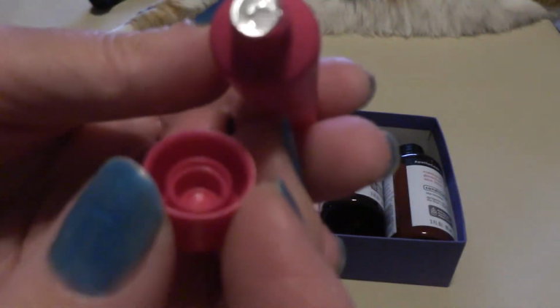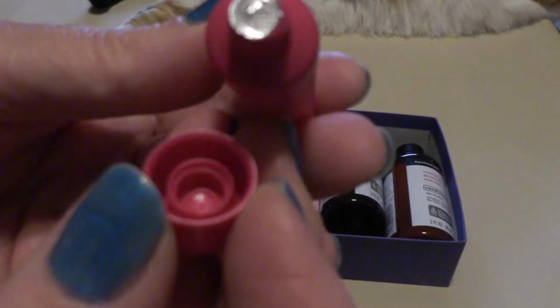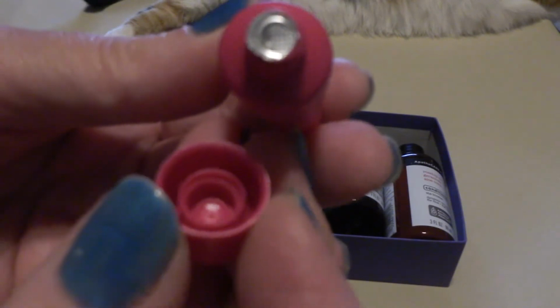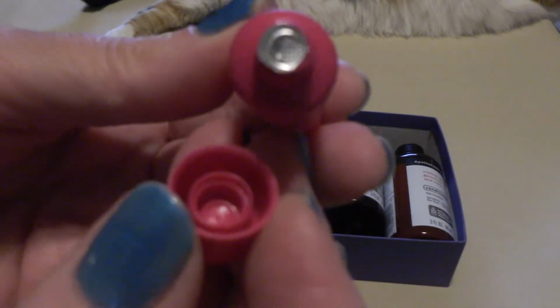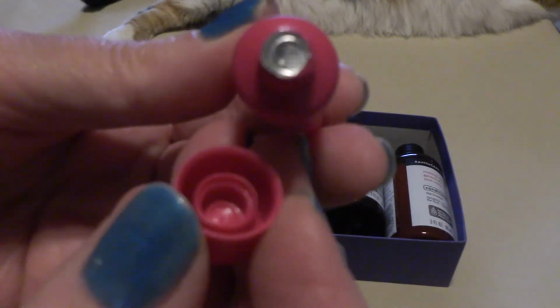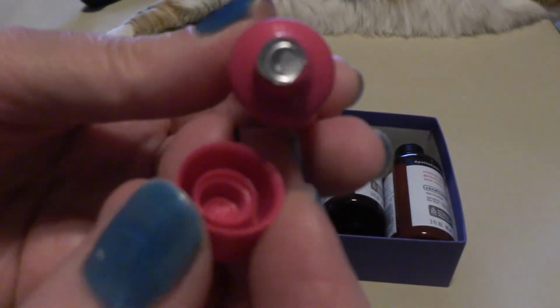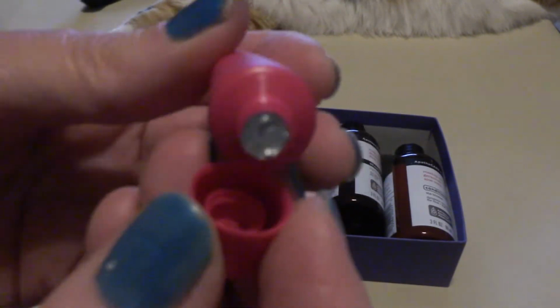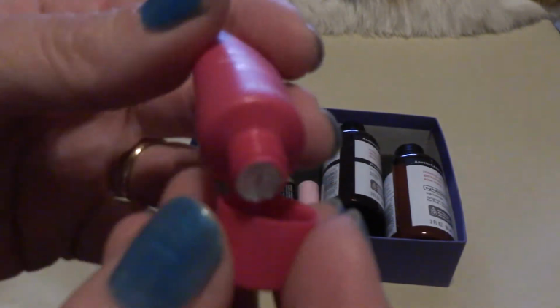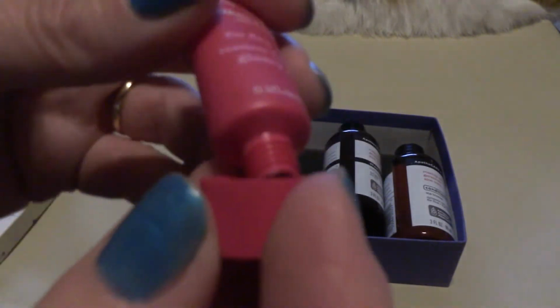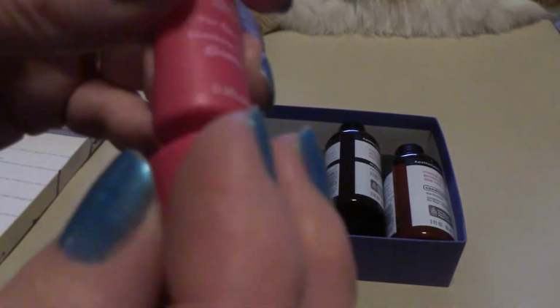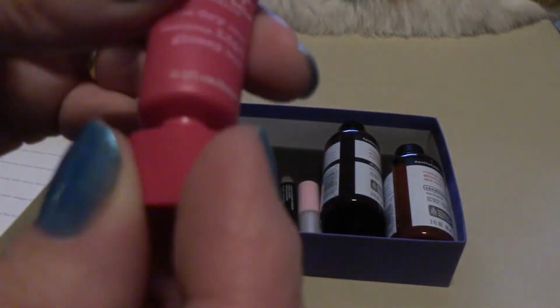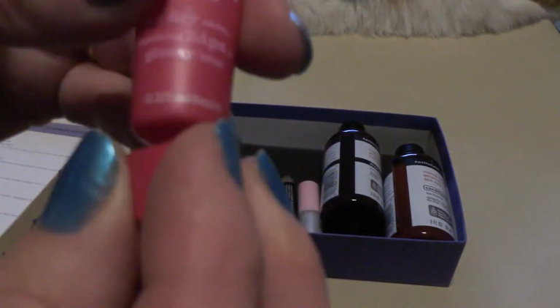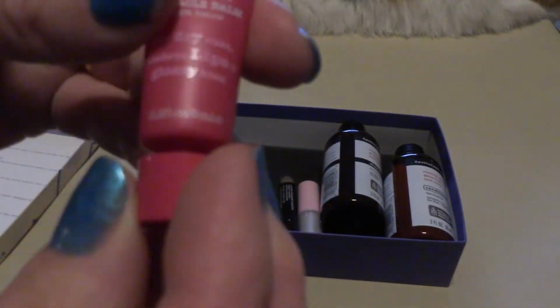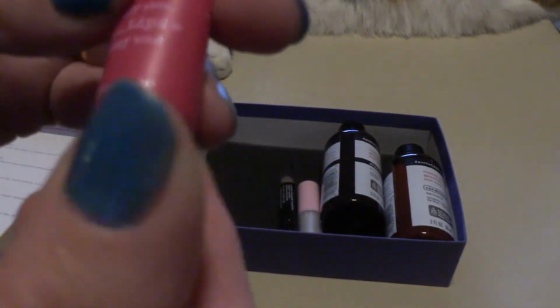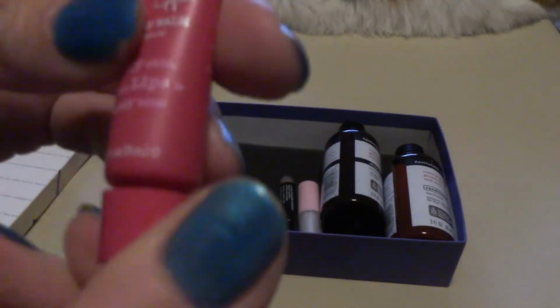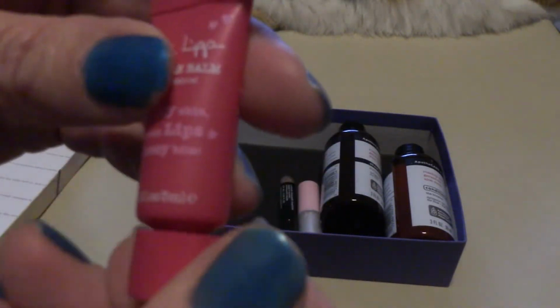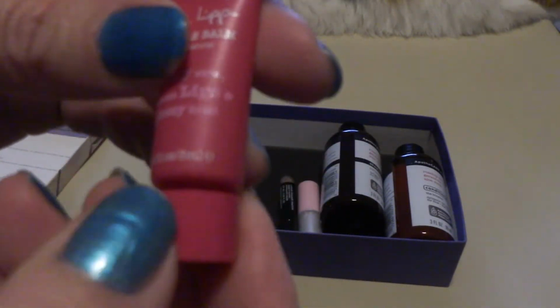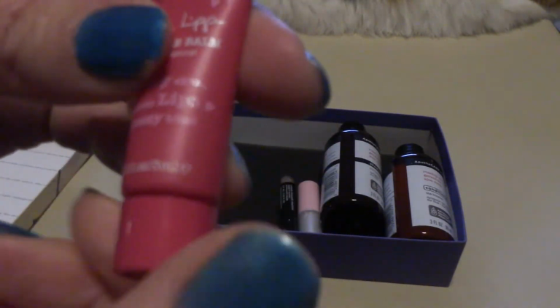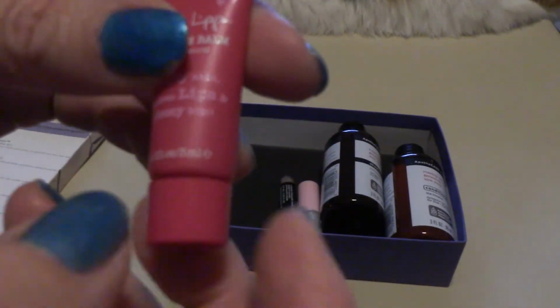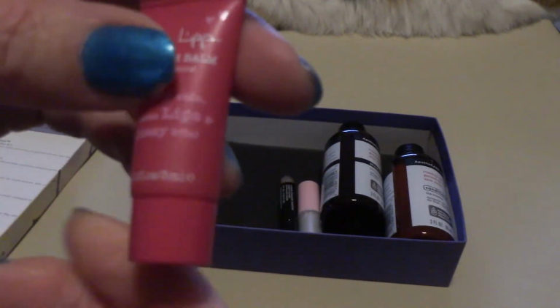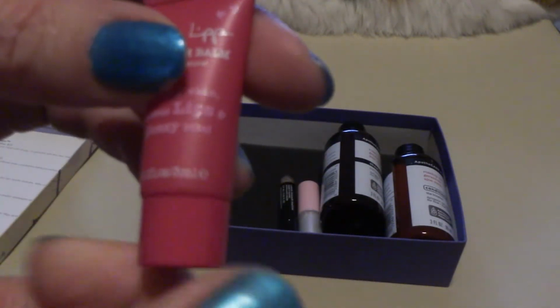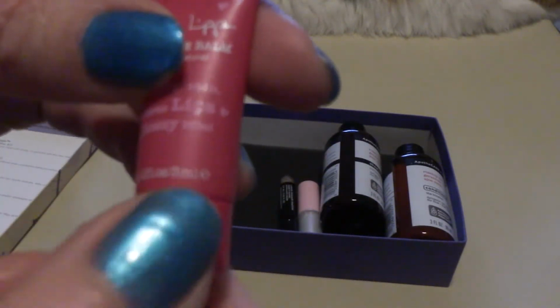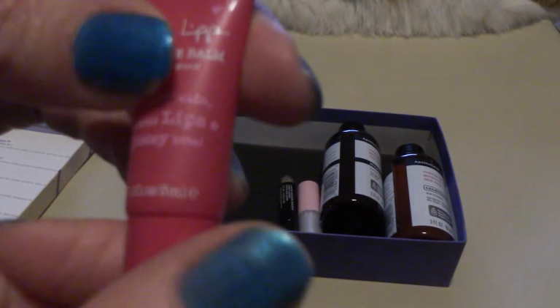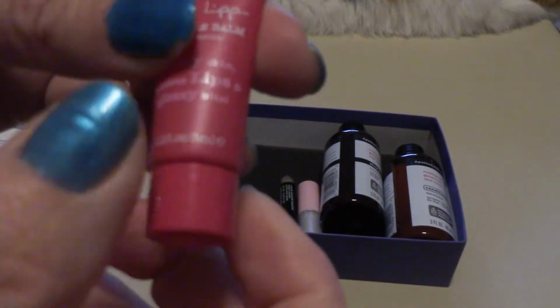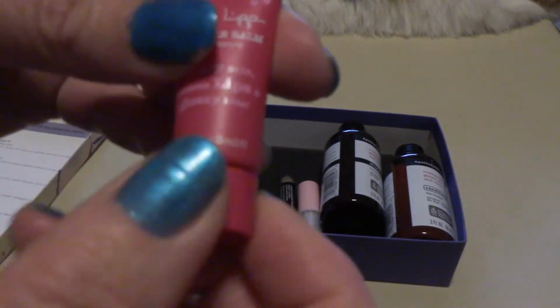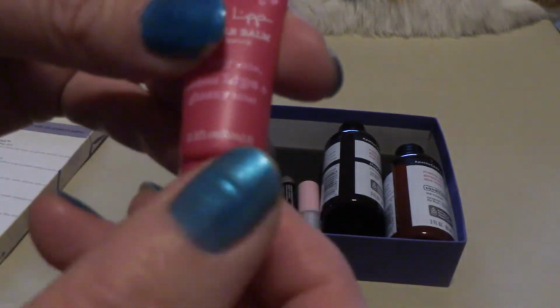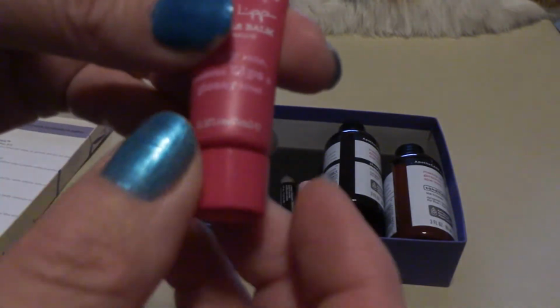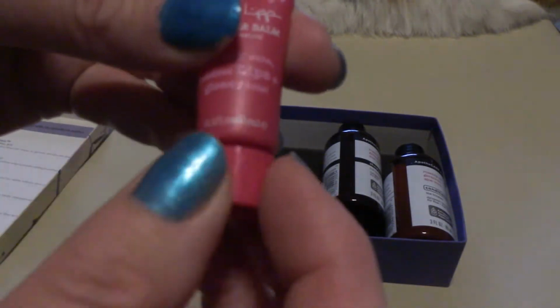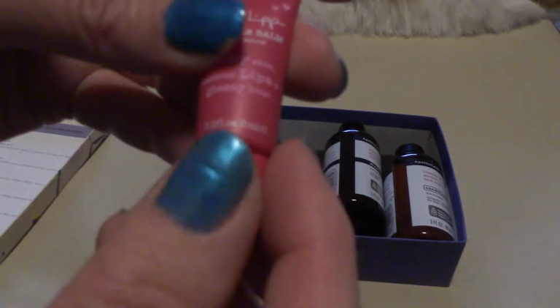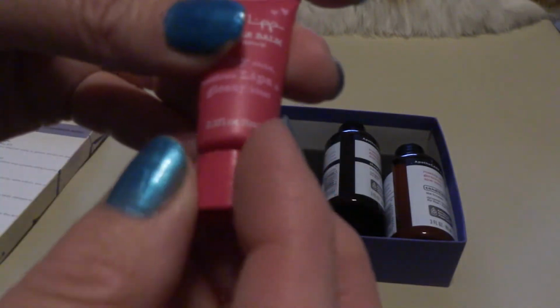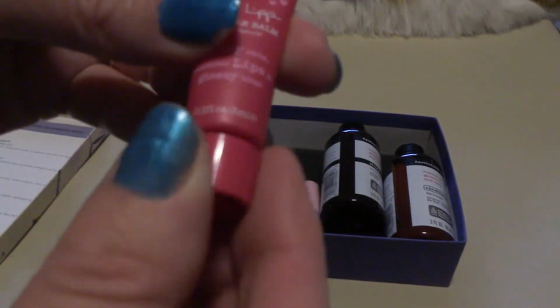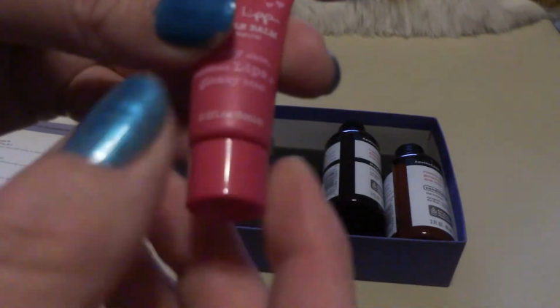It is sealed, so we'll decide whether I'm going to keep this or whether this is going to go in a giveaway.